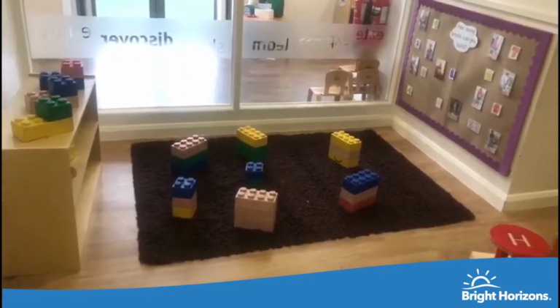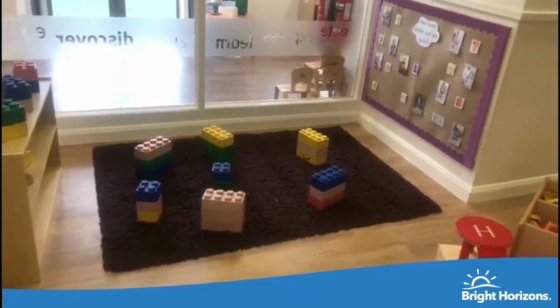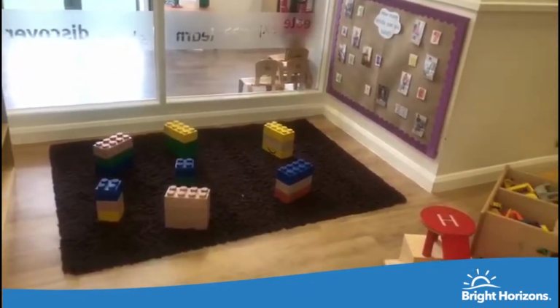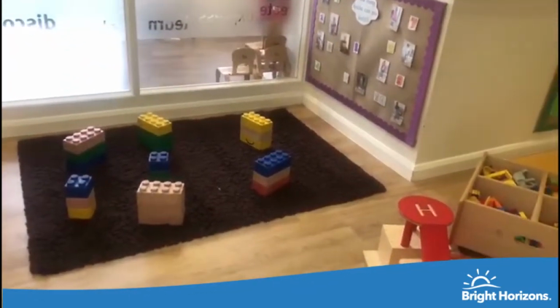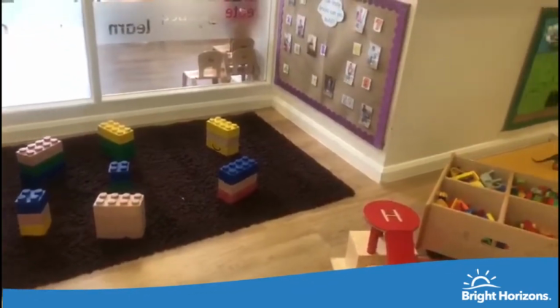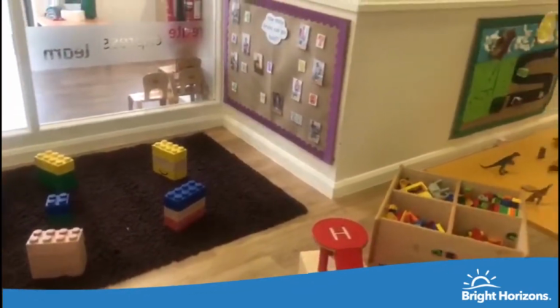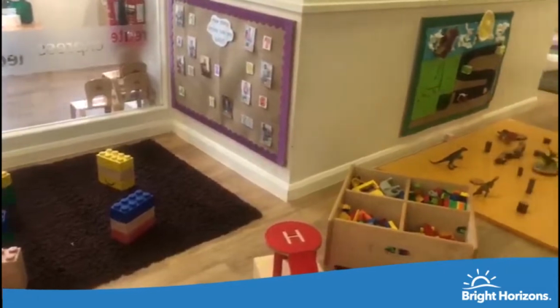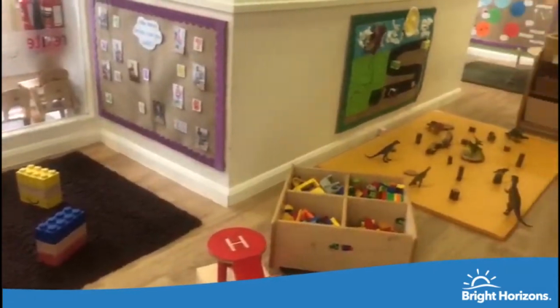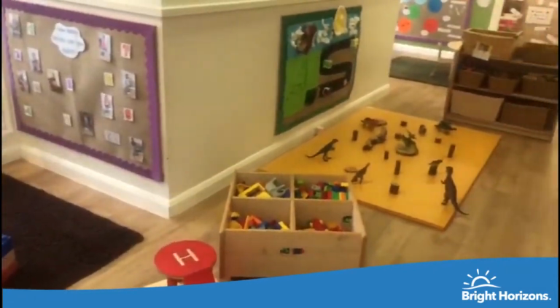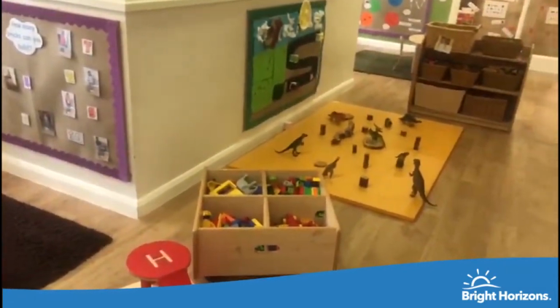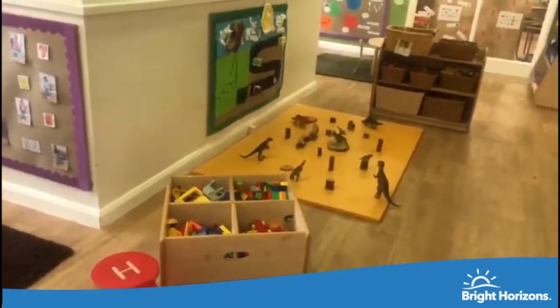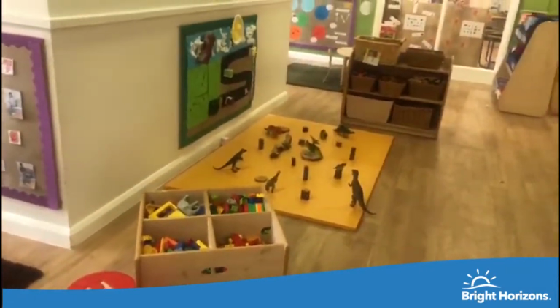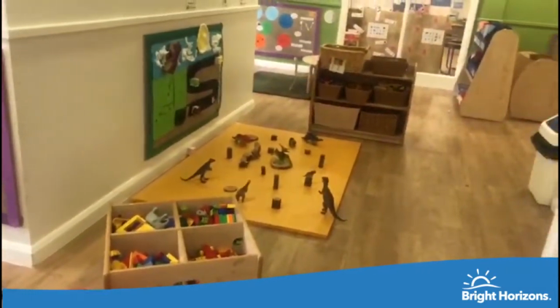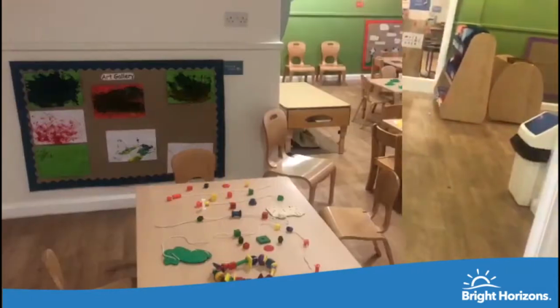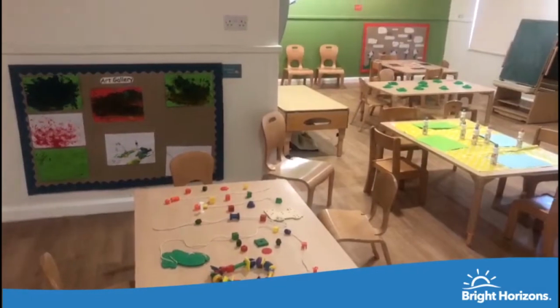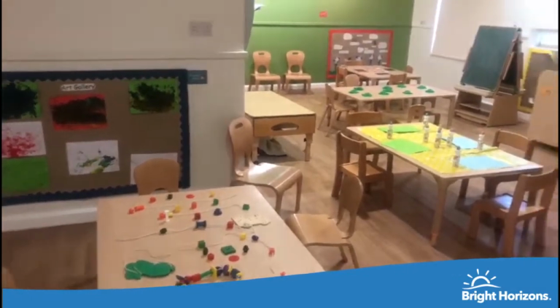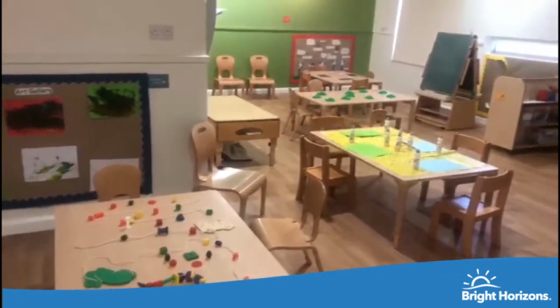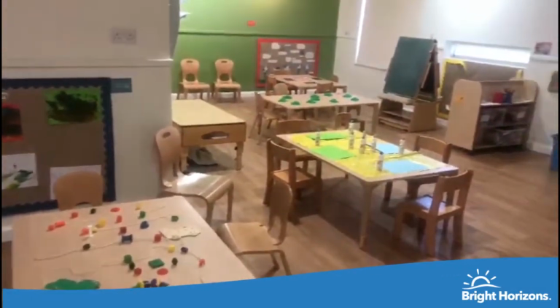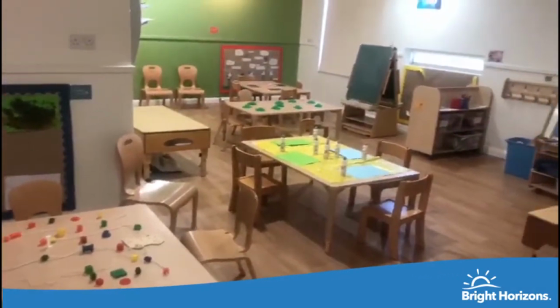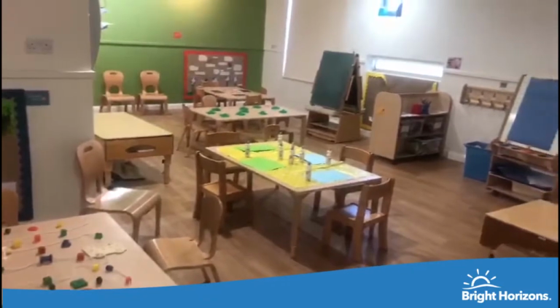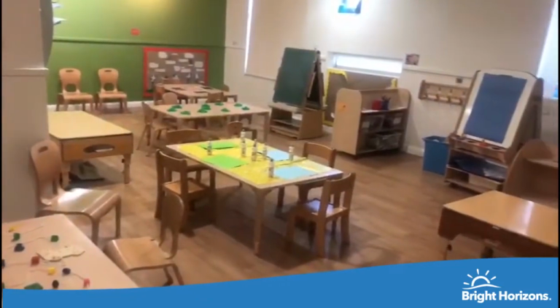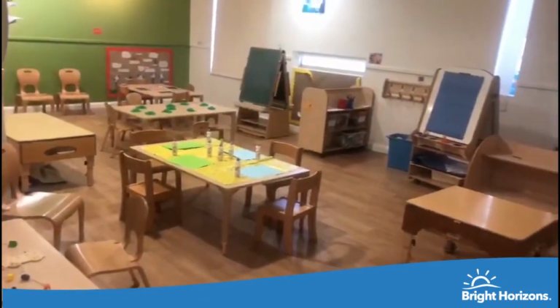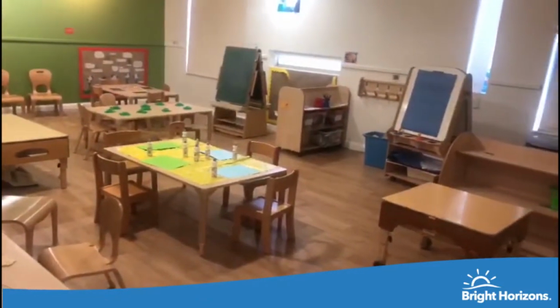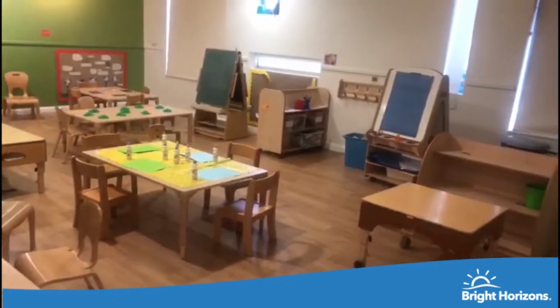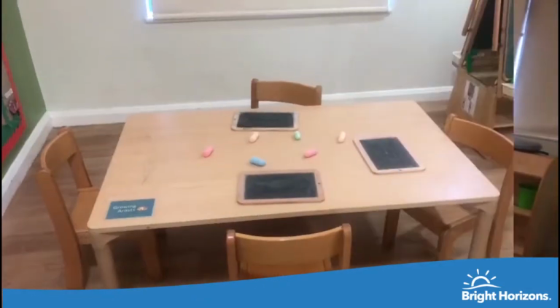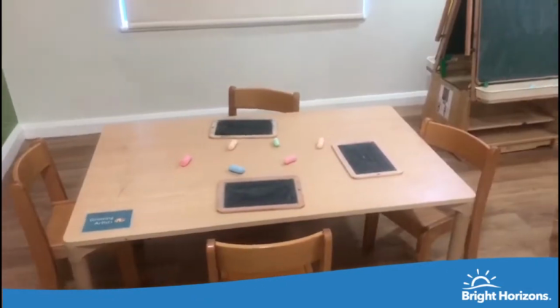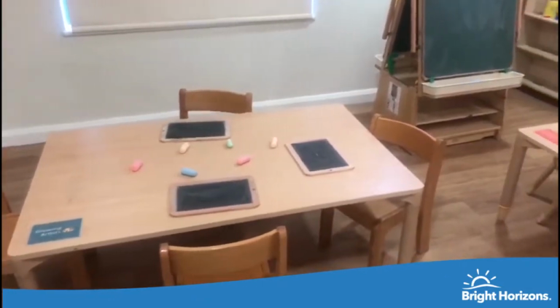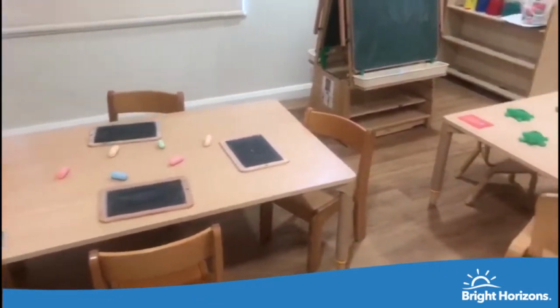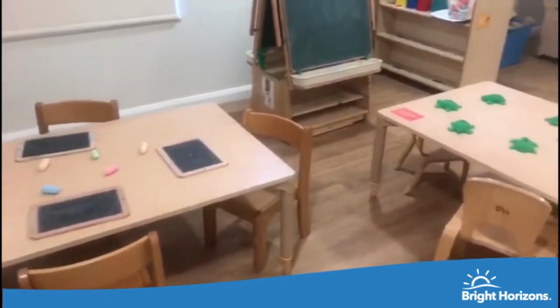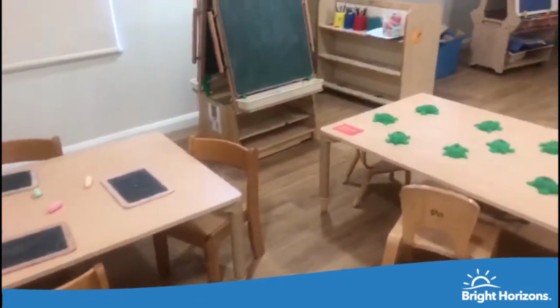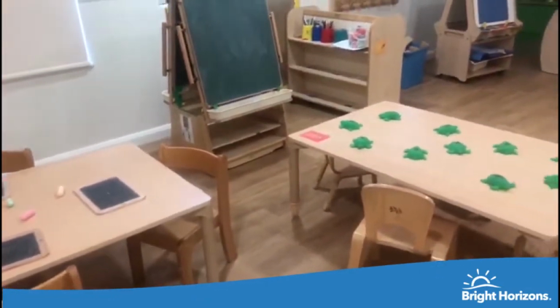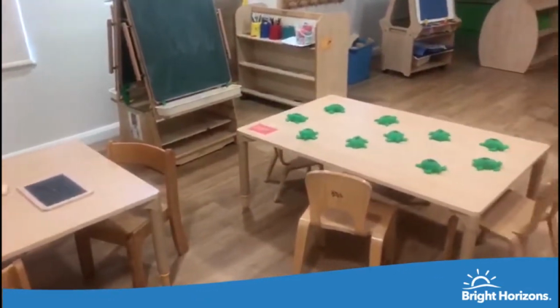This is our Caterpillar room, which caters for children aged two to three years. We provide learning experiences to support them on their journey as two-year-olds and ensure that the children can move freely from one area of interest to another.